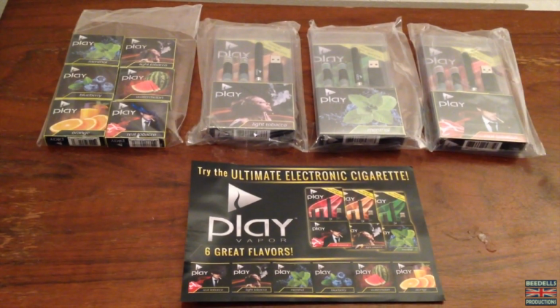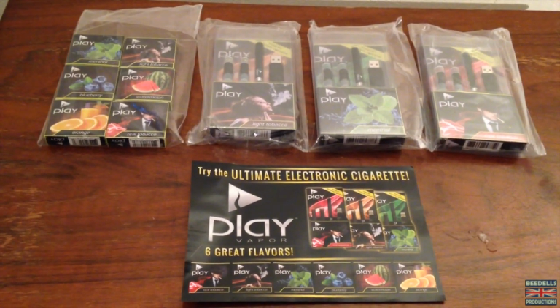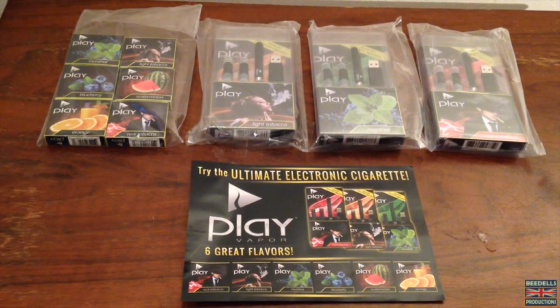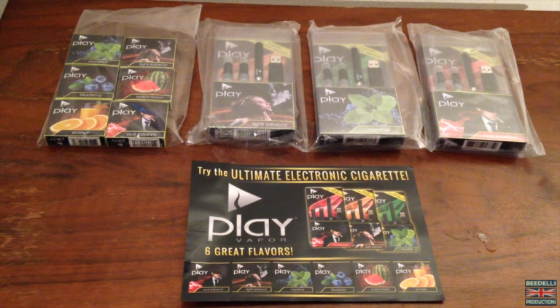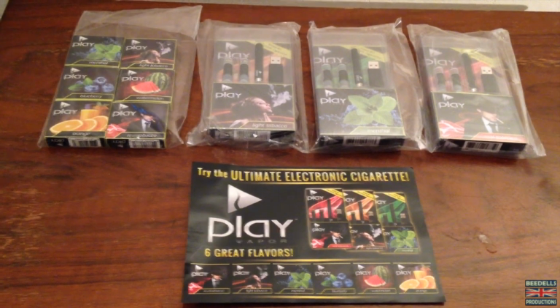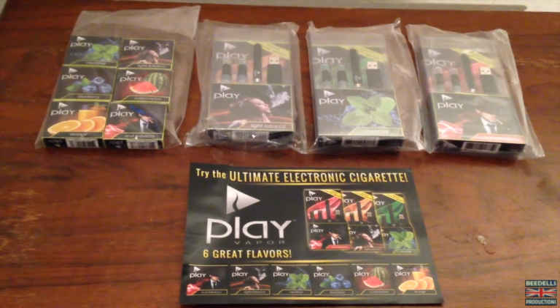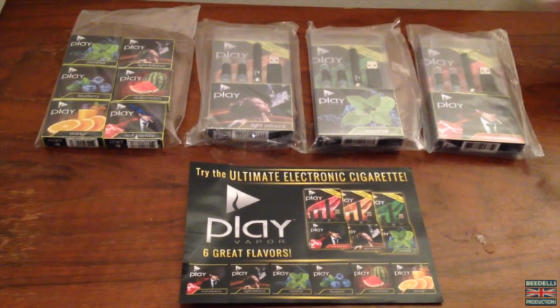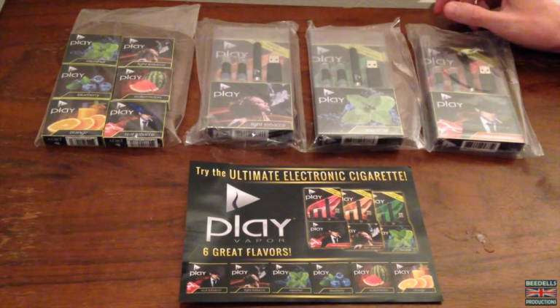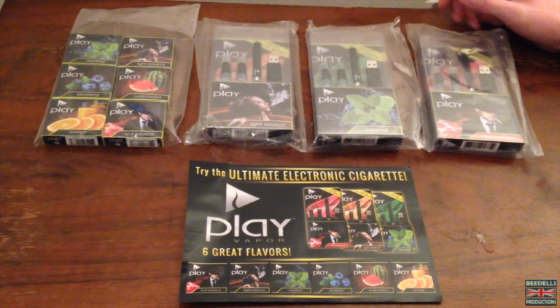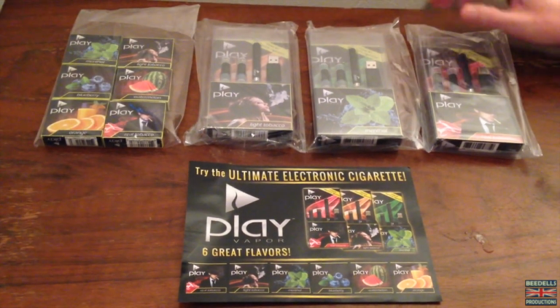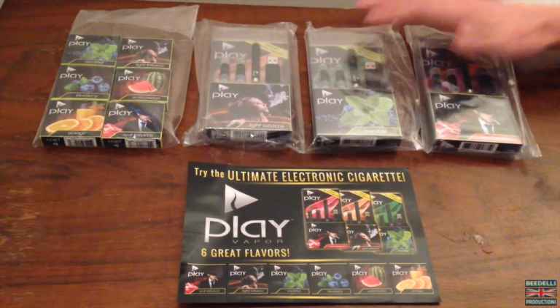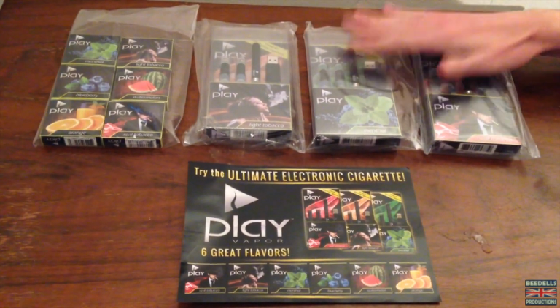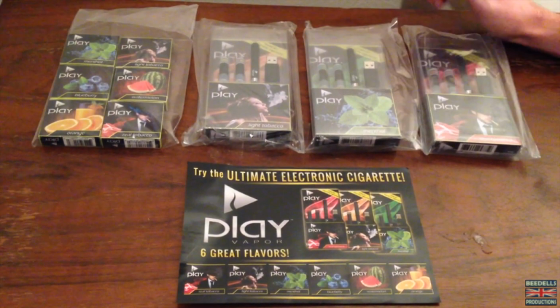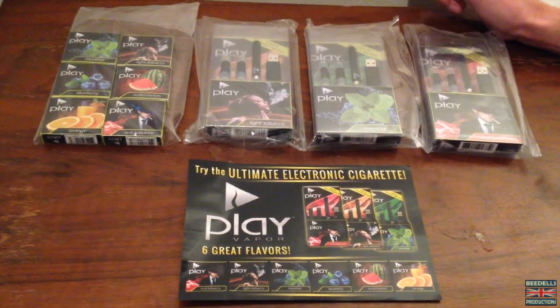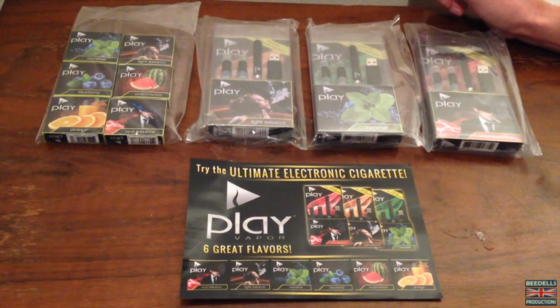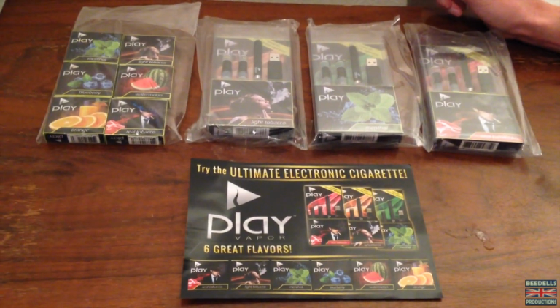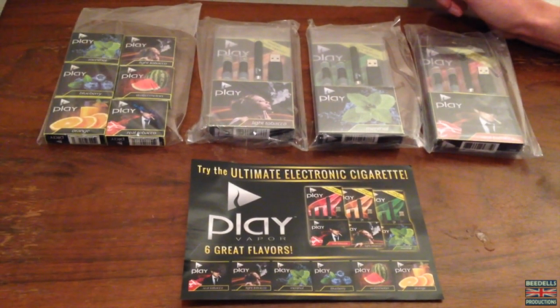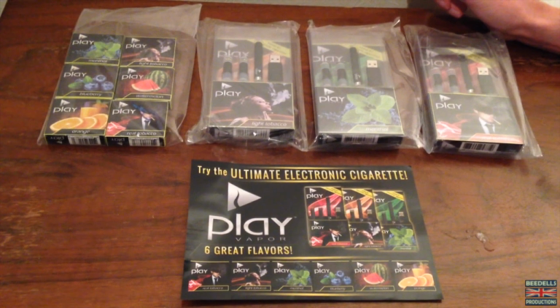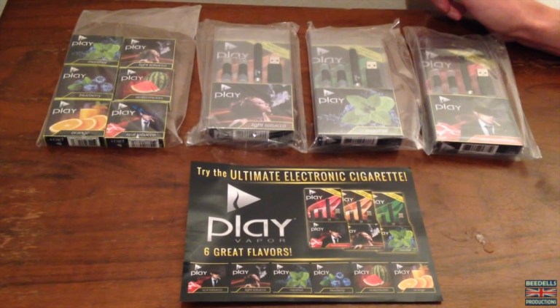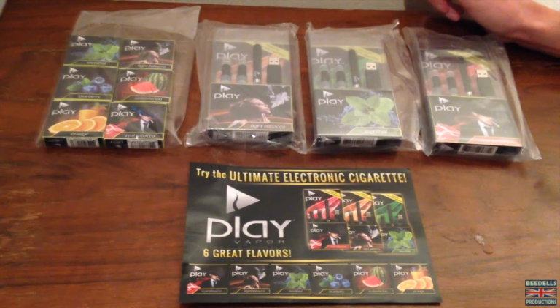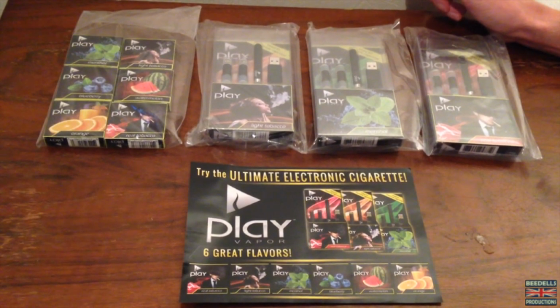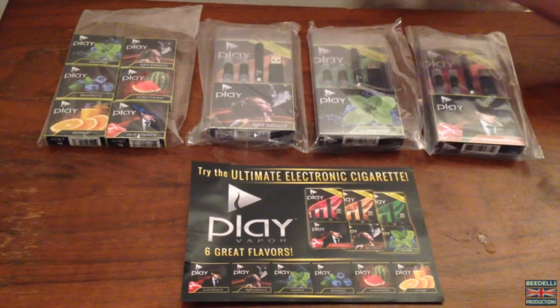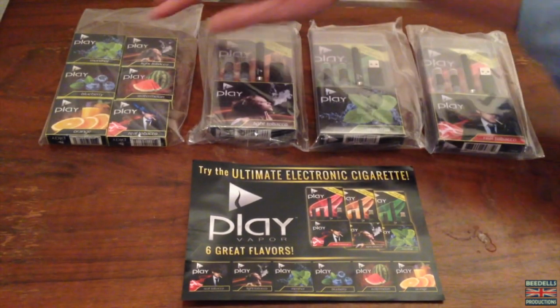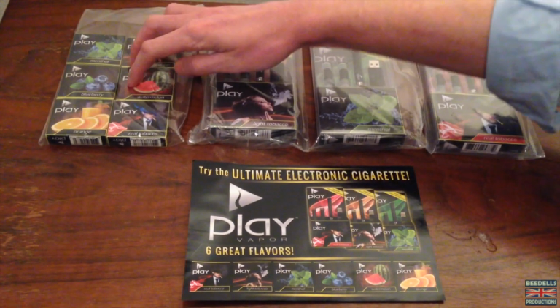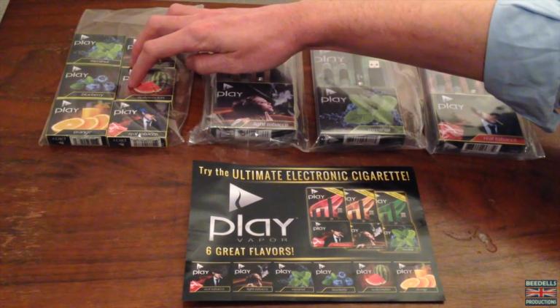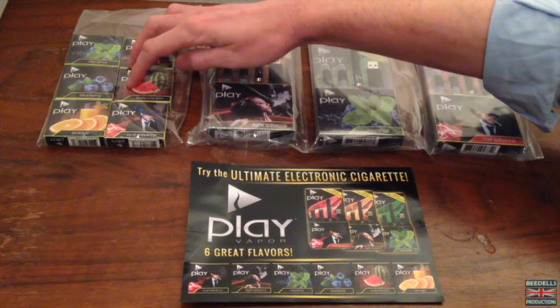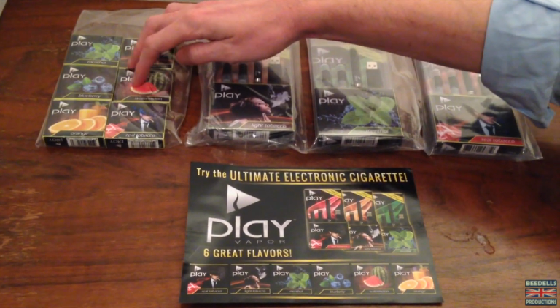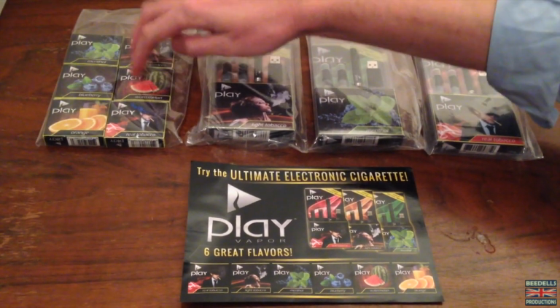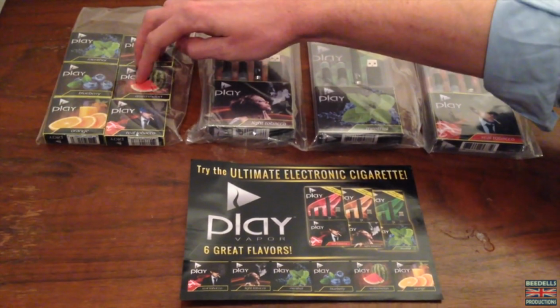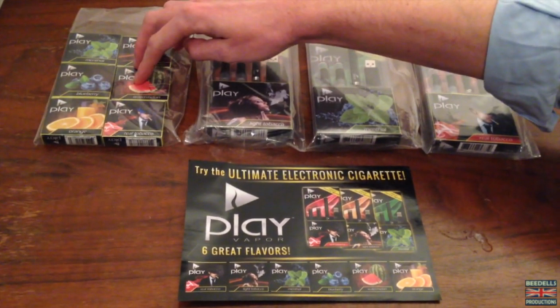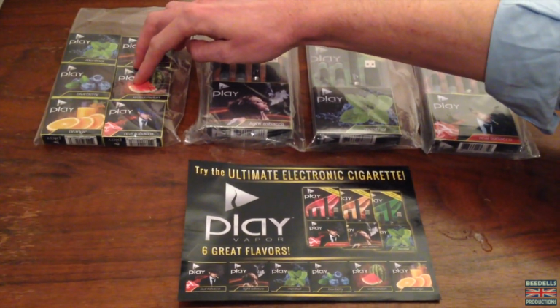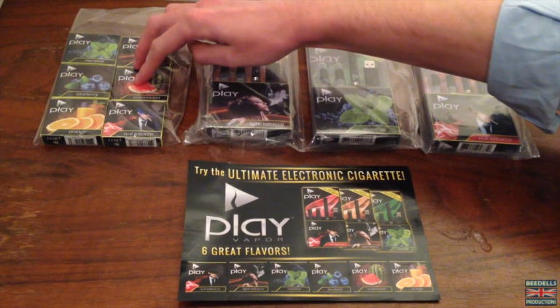So, what do you actually get in the package? The package that I've received here is actually quite a lot. I've got three different actual kits themselves, including some actual refill cartridges as well.